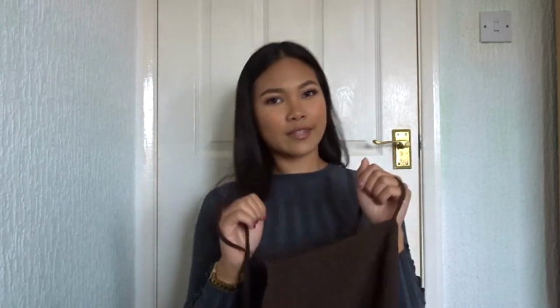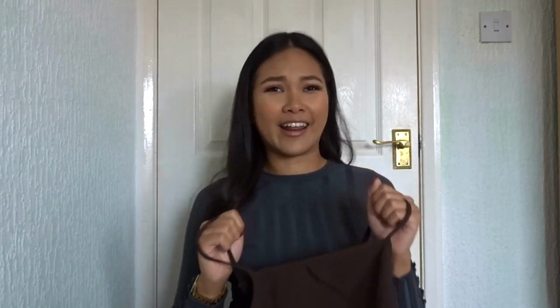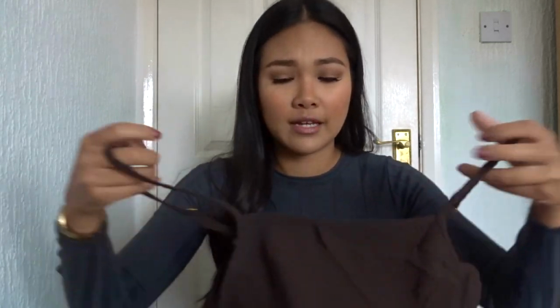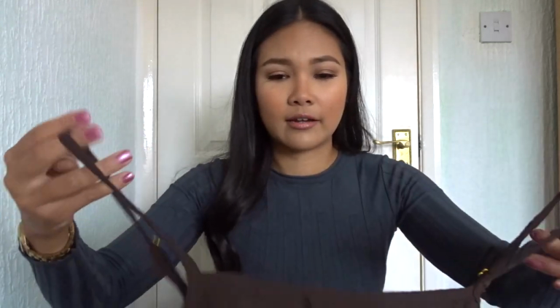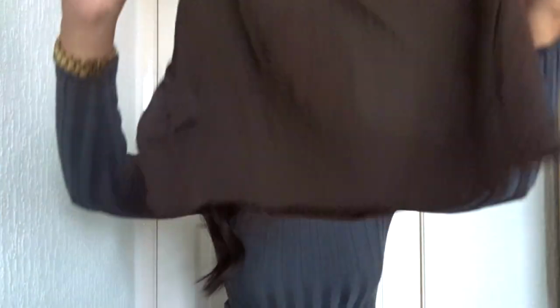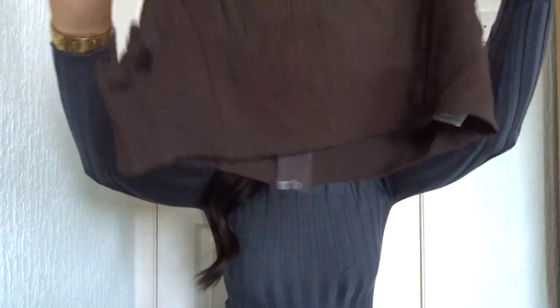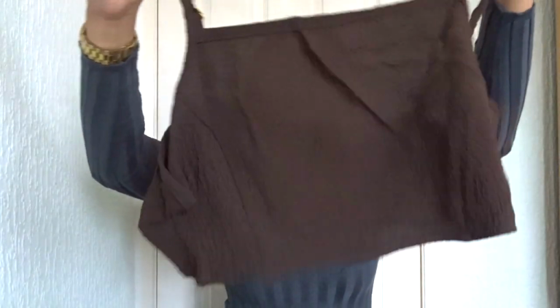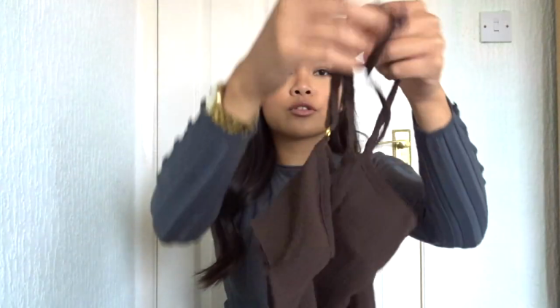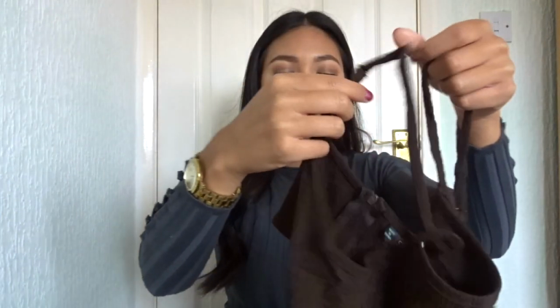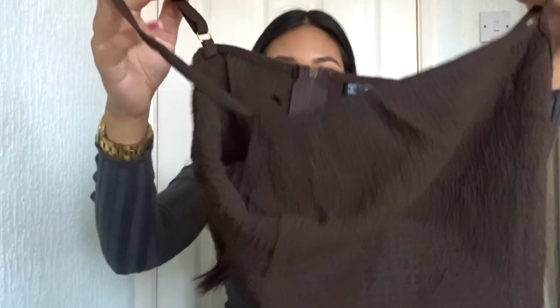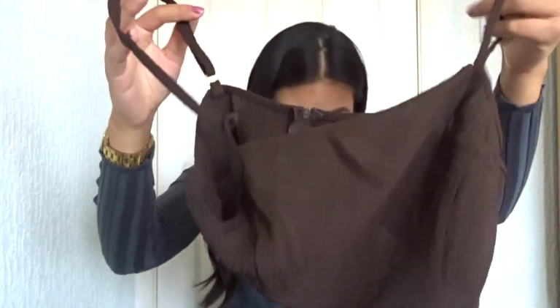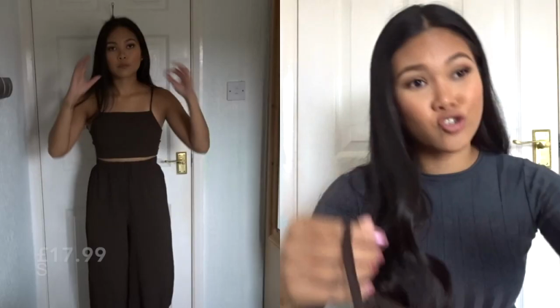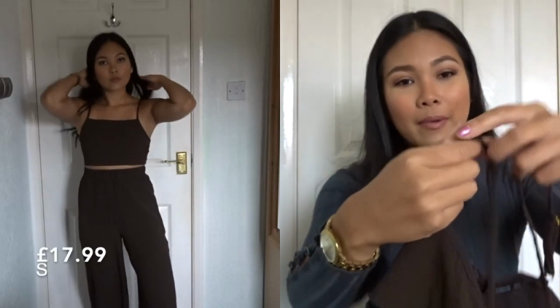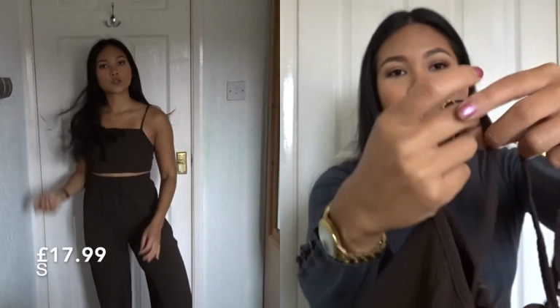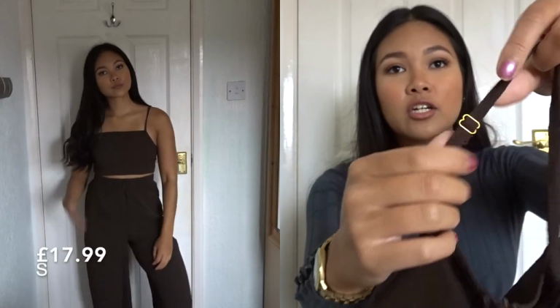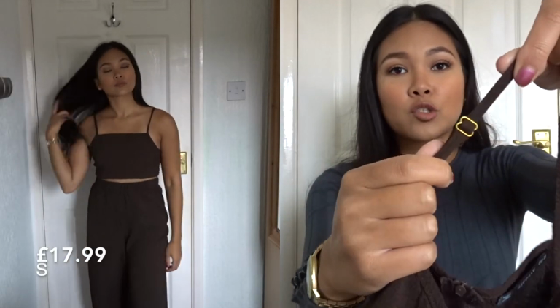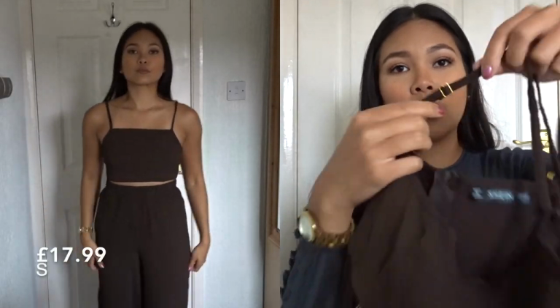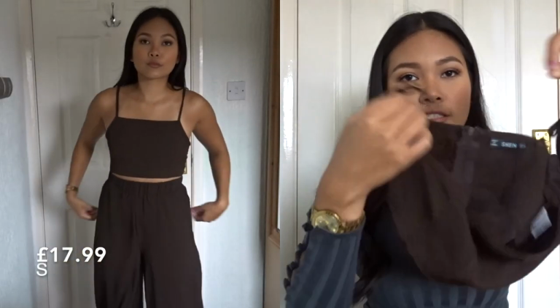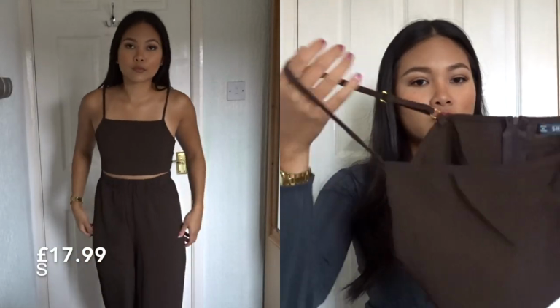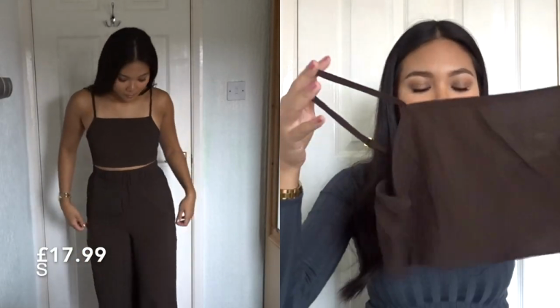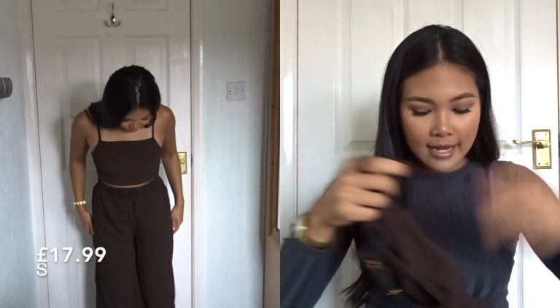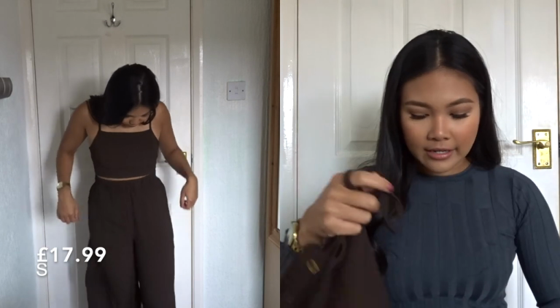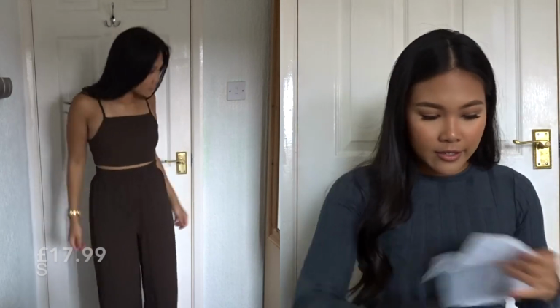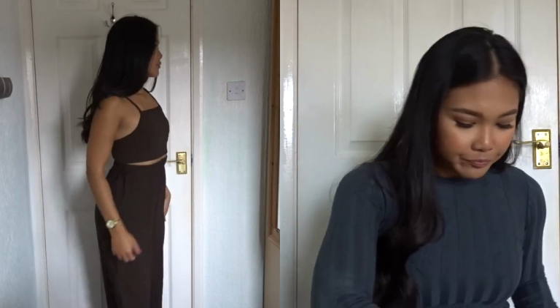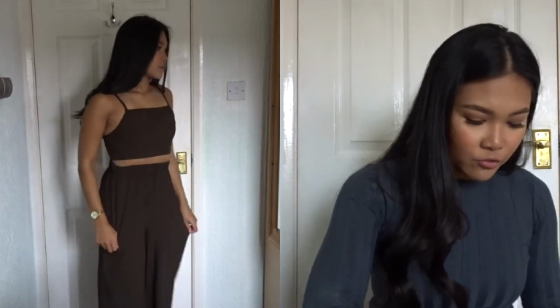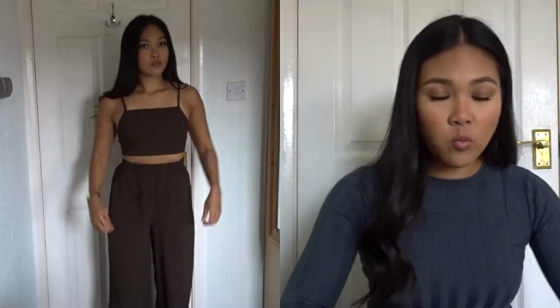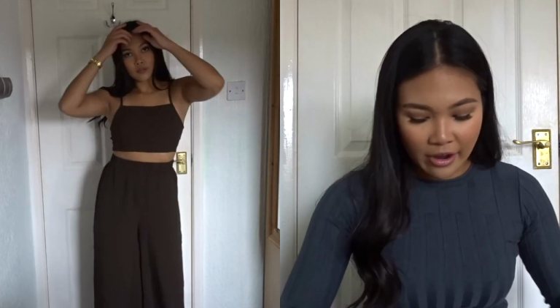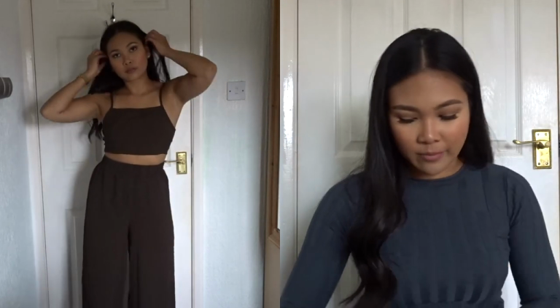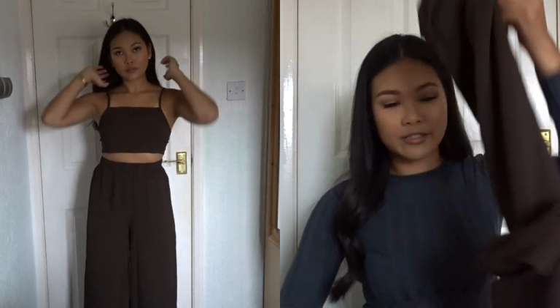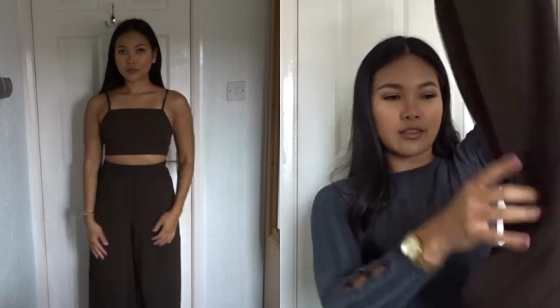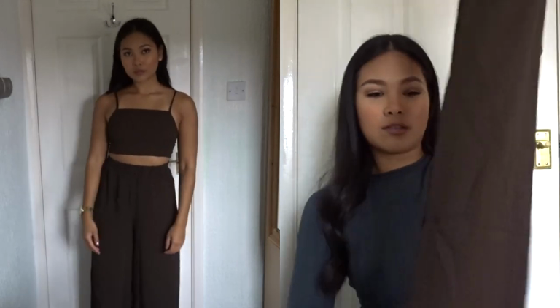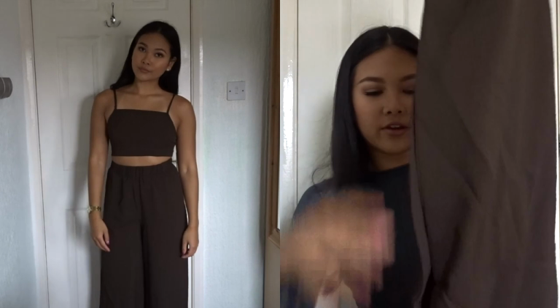It has adjustable straps which I love. And the reason I wanted to buy it is that it has those wide leg trousers — not culottes, they're wide leg trousers, pretty wide.